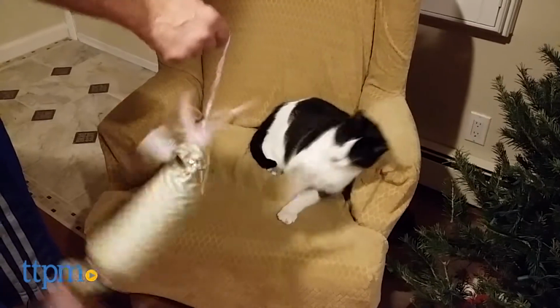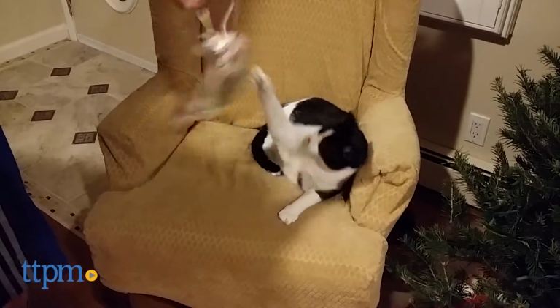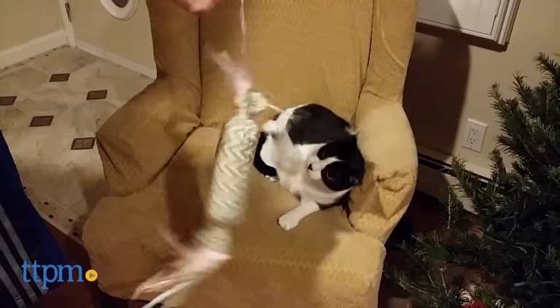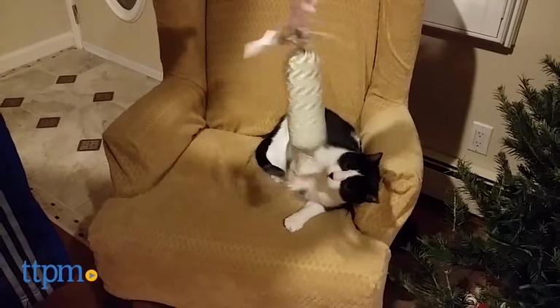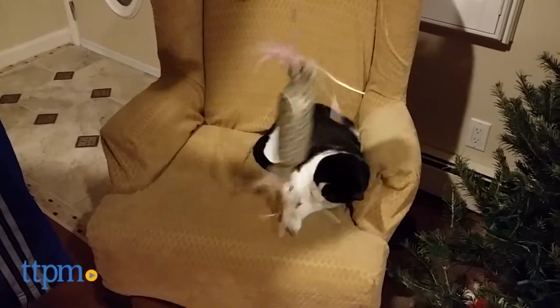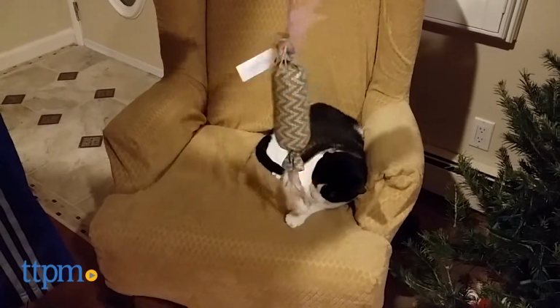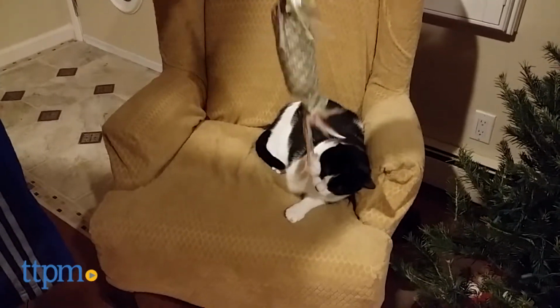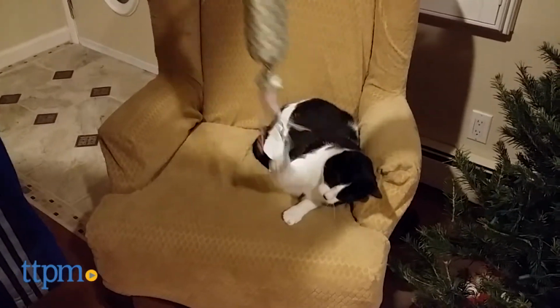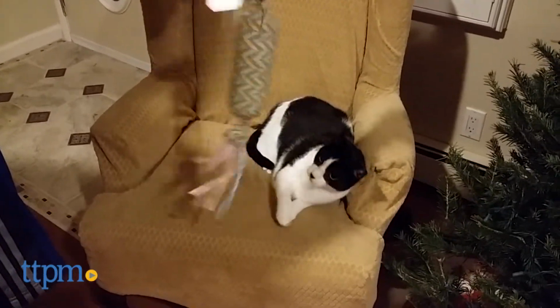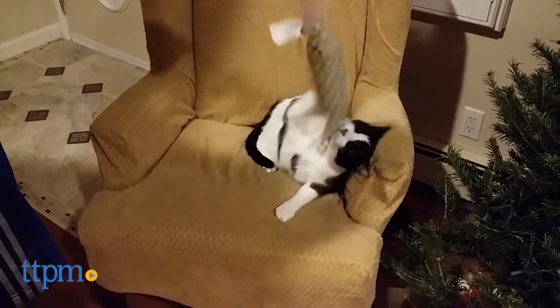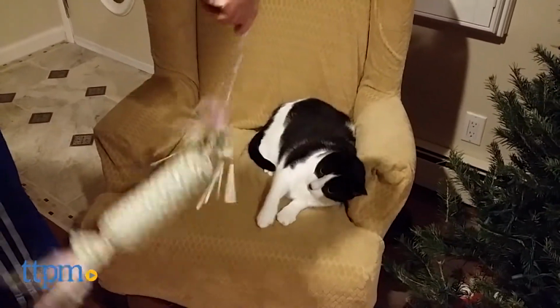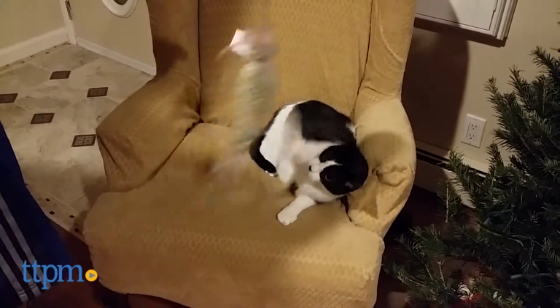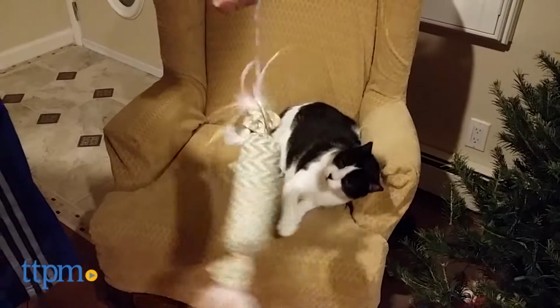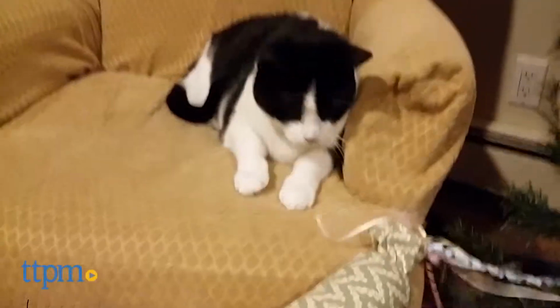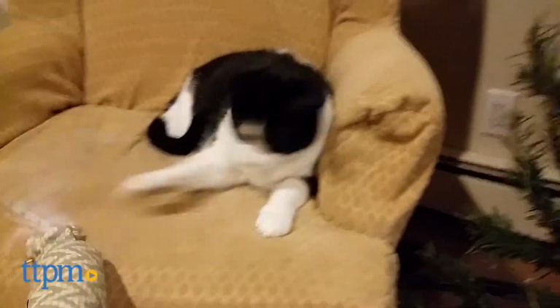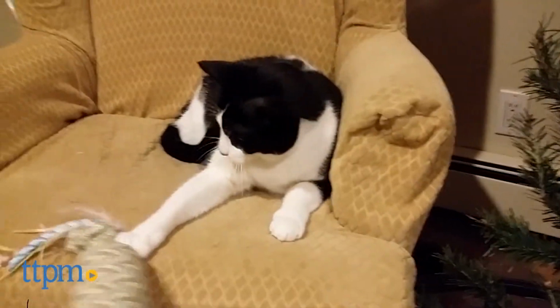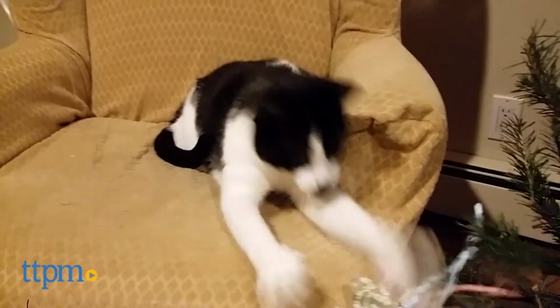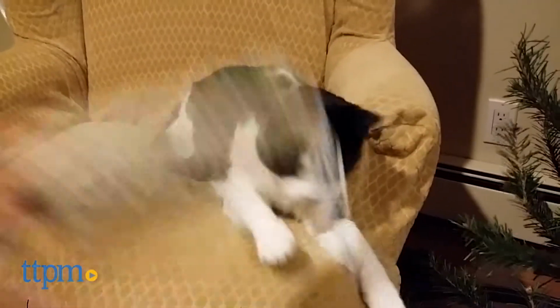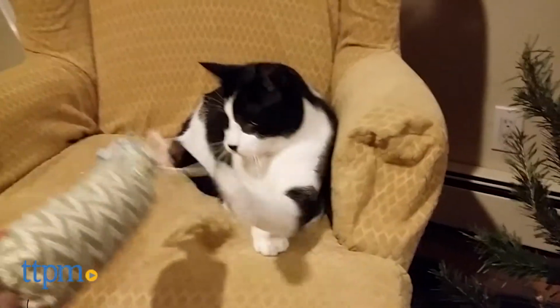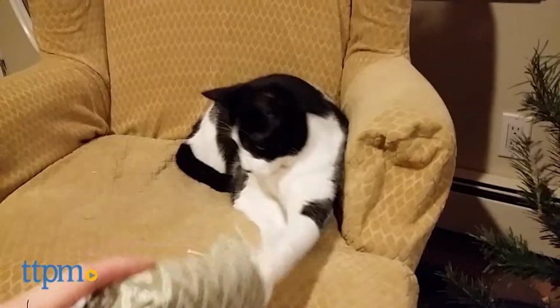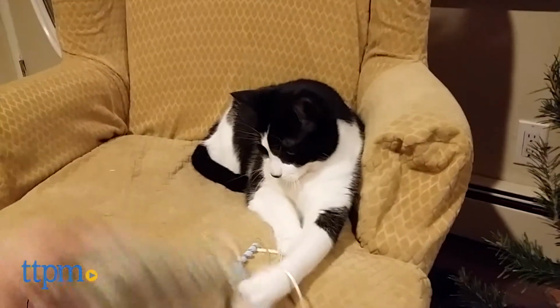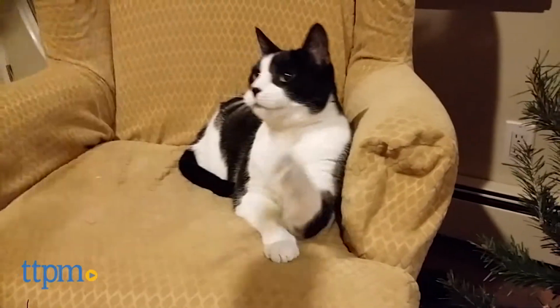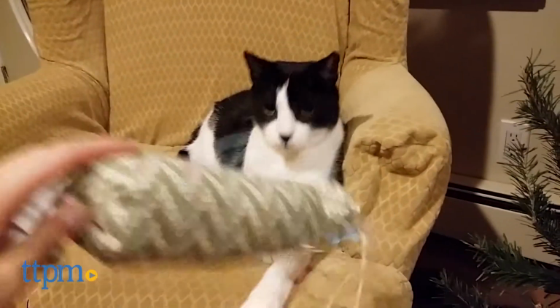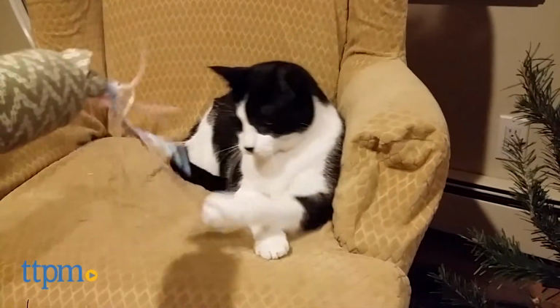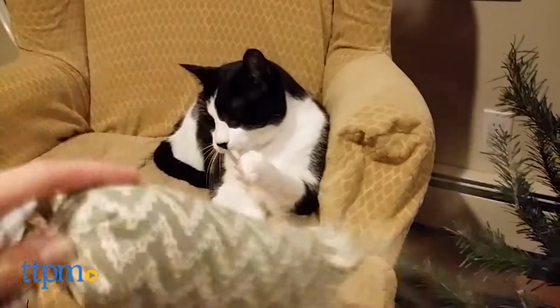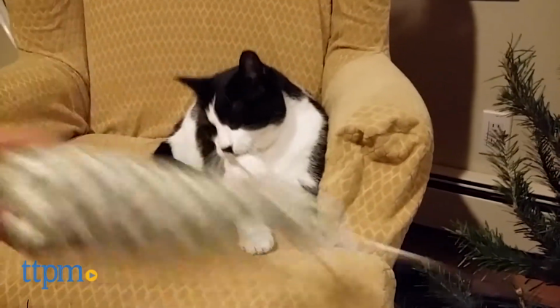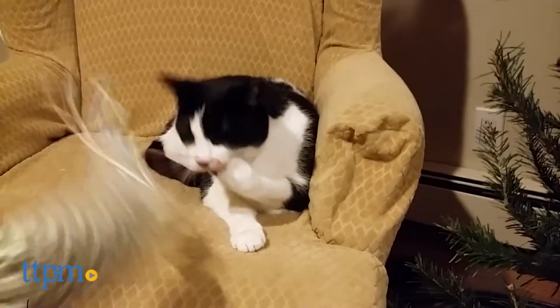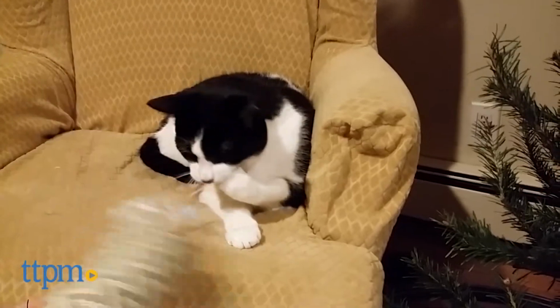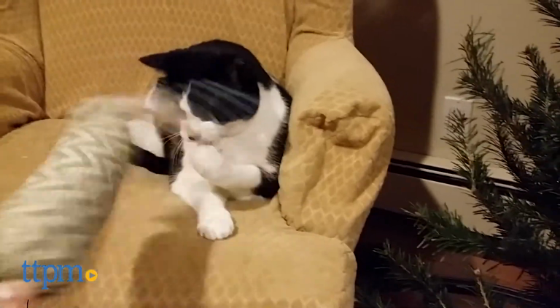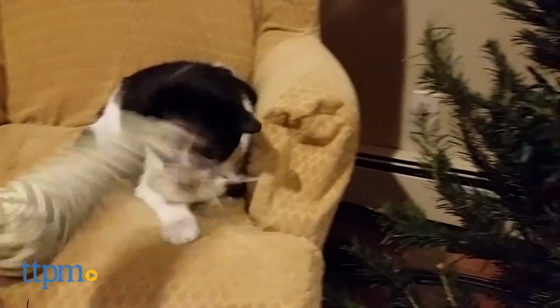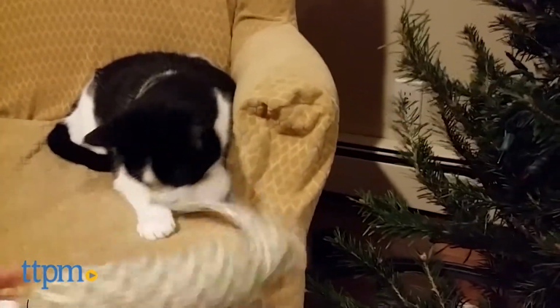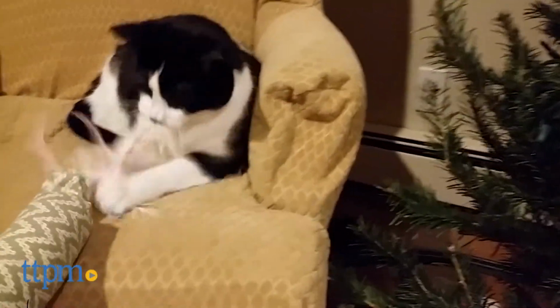Cats can wrestle with this toy and hold it in their paws as they kick at it with their back legs, as they would wrestle with prey in the wild. The catnip will drive them to actively play, and the ribbons and feathers will catch their attention as well.